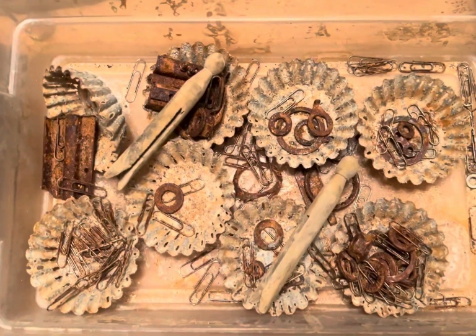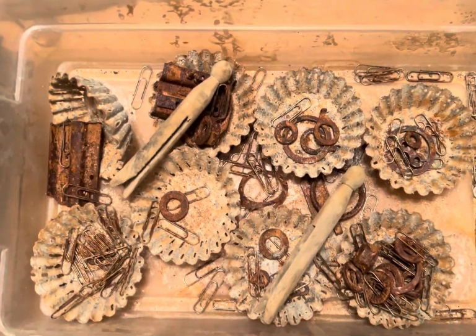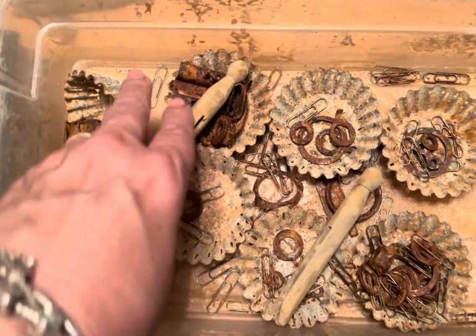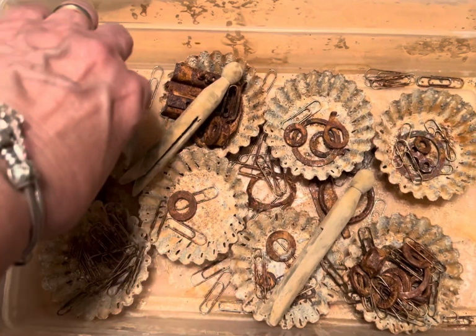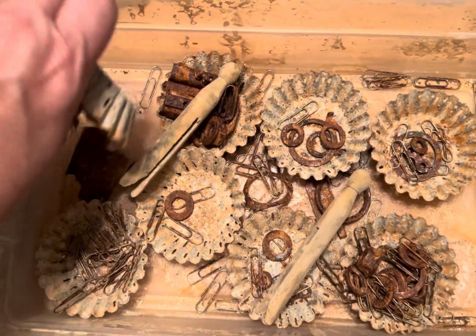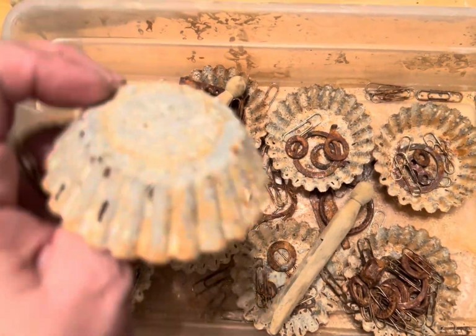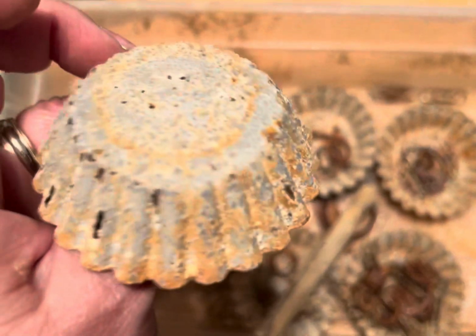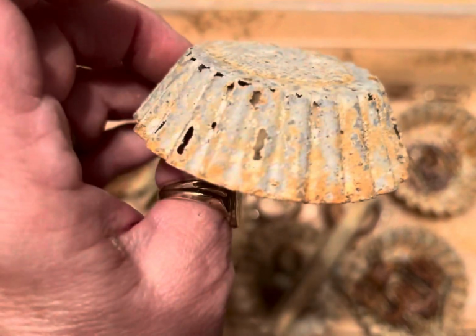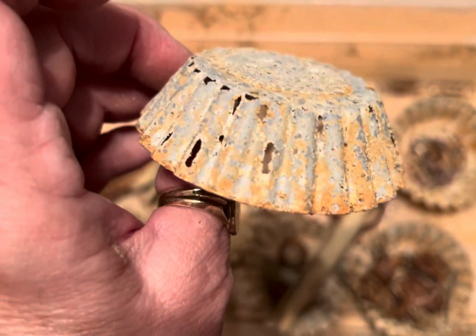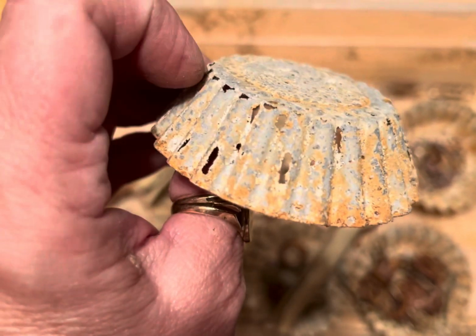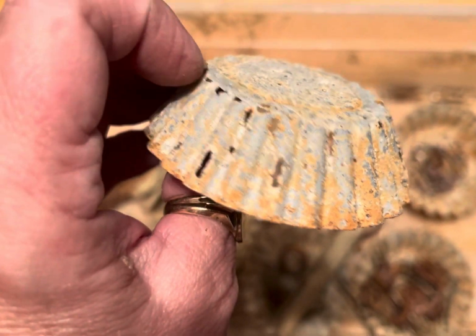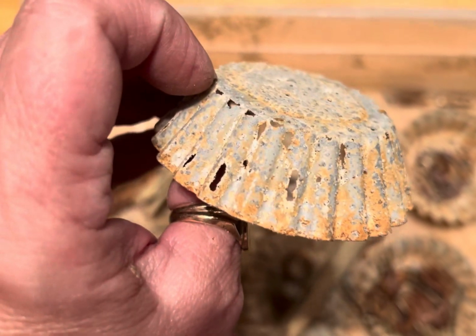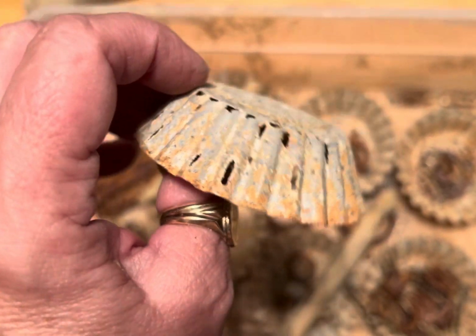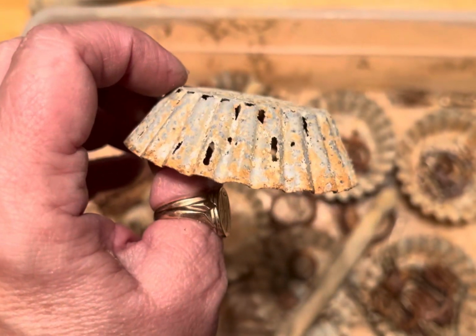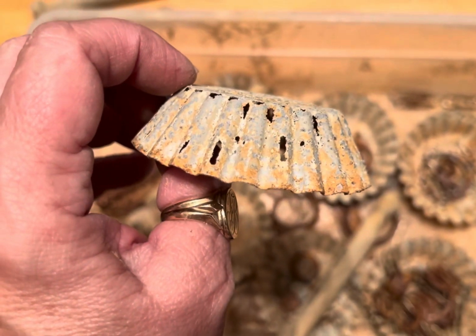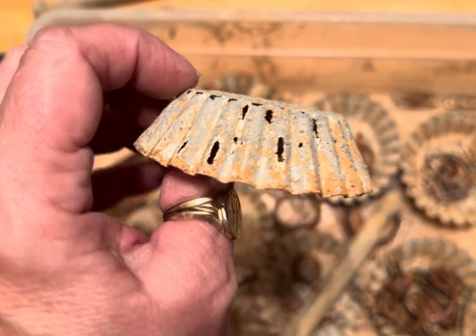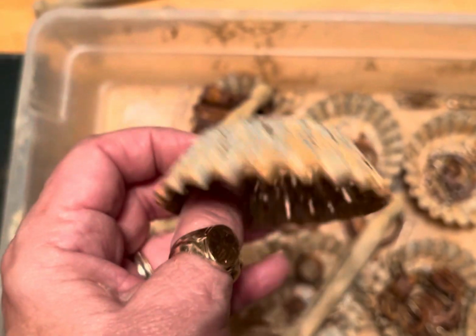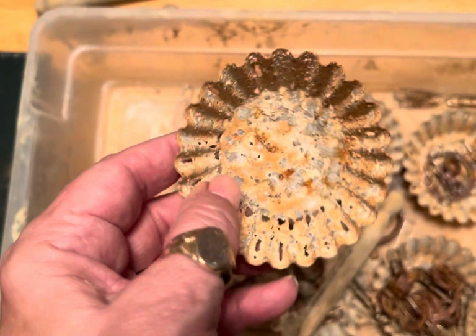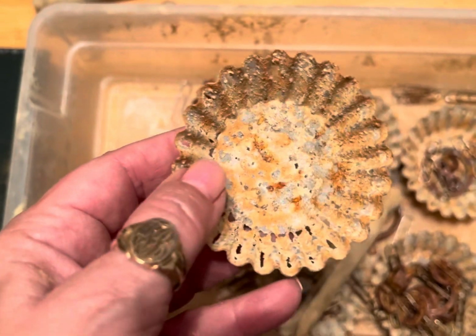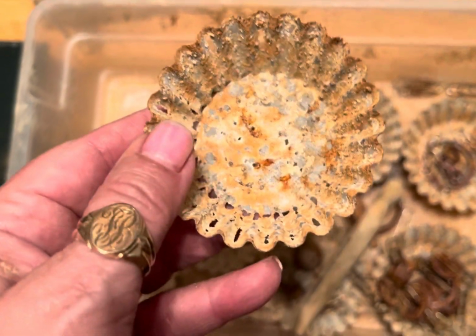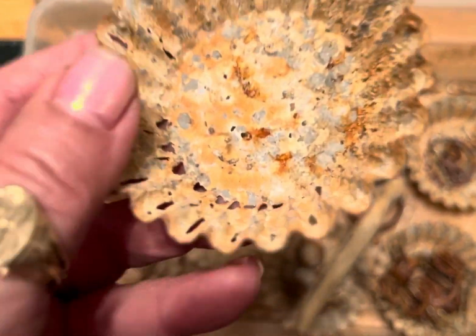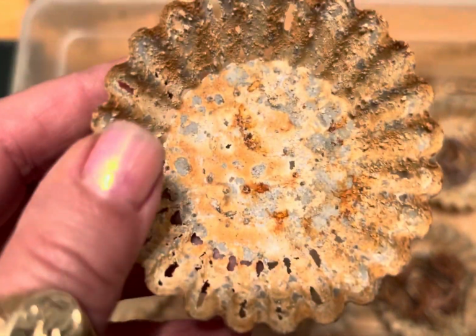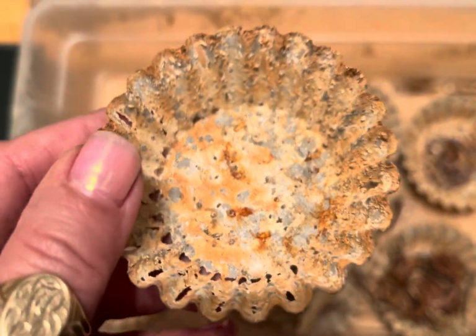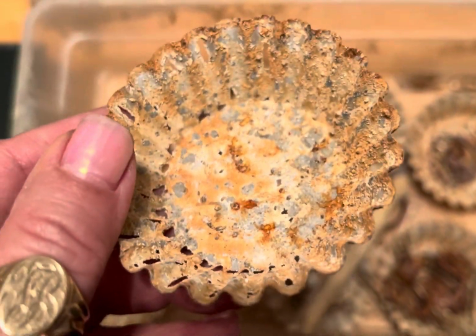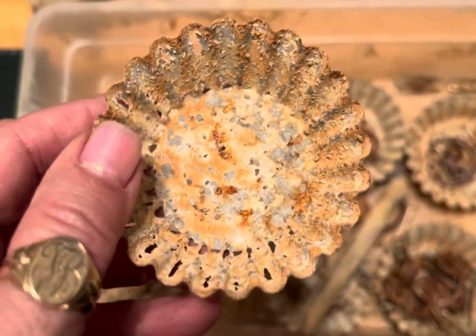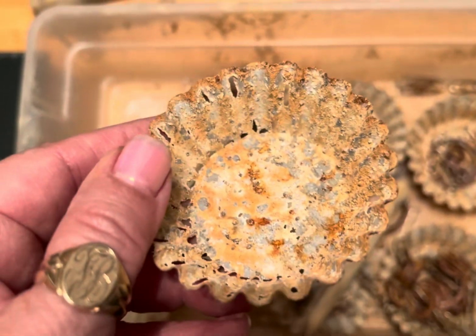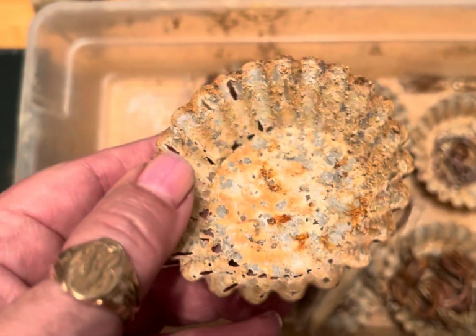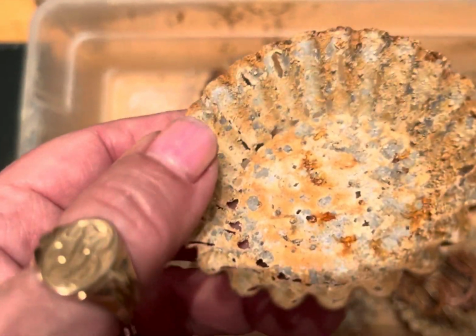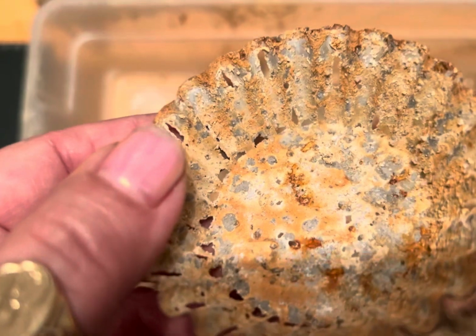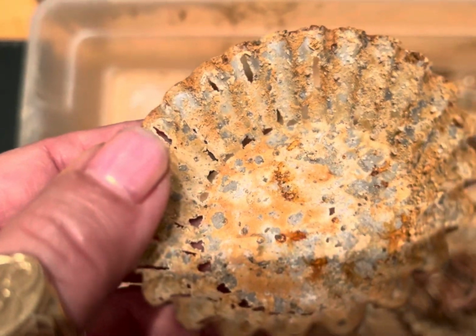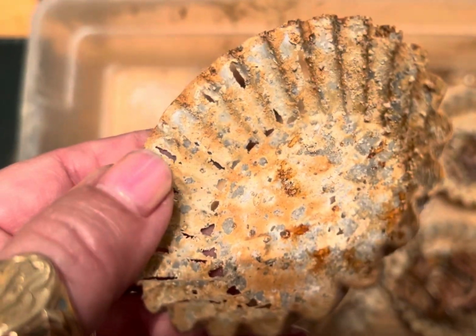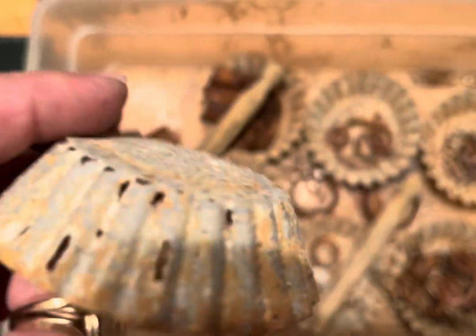I took some tart tins and with the combination of white wine vinegar, peroxide, and some salt, this is what I get. Sometimes I get more rust, but I love that it actually eats away at the tin.